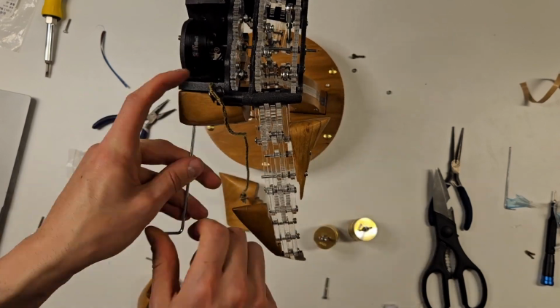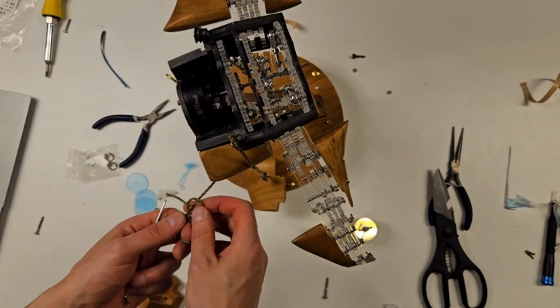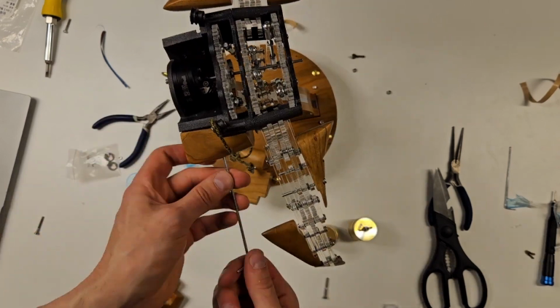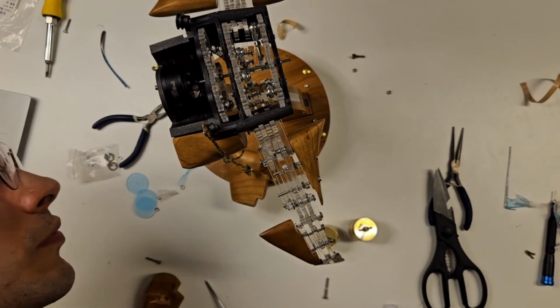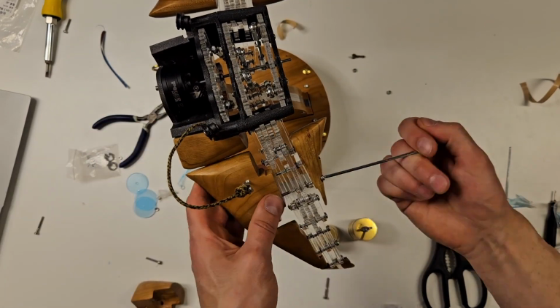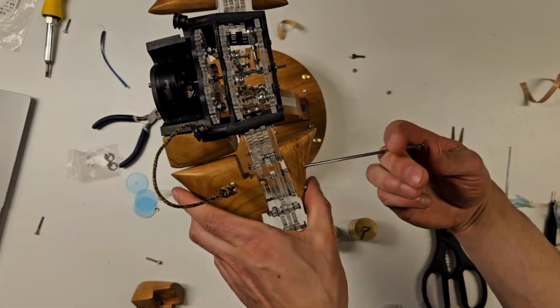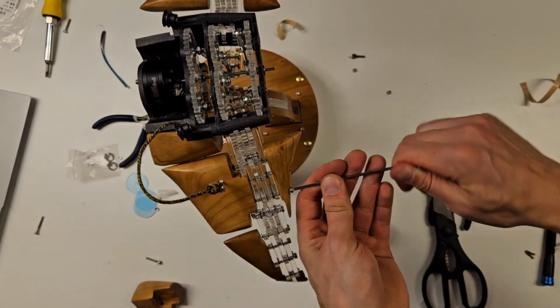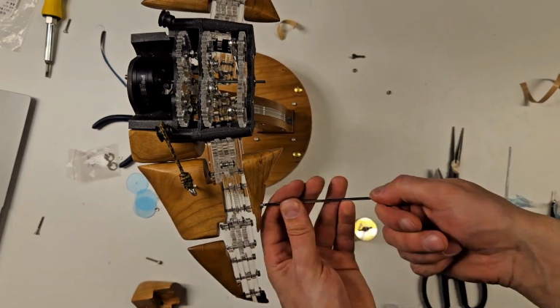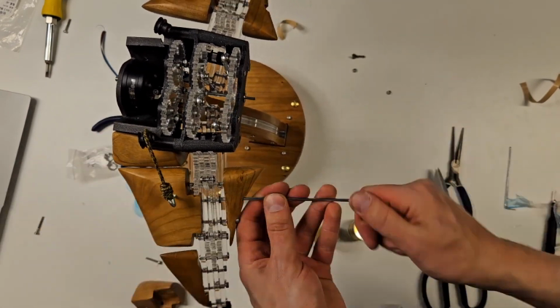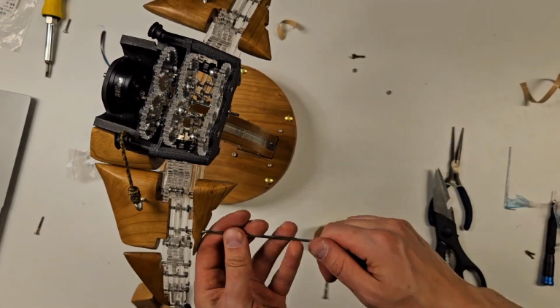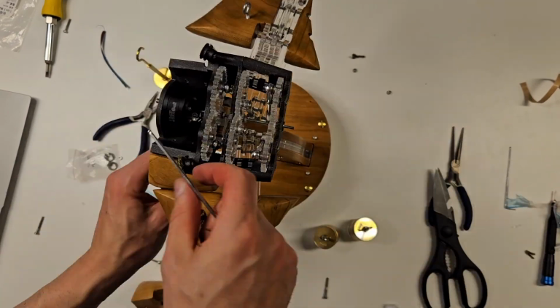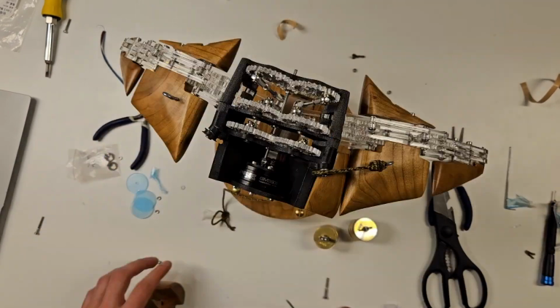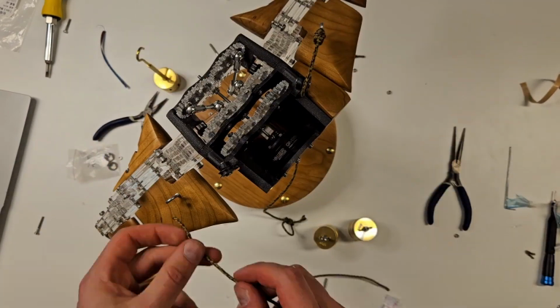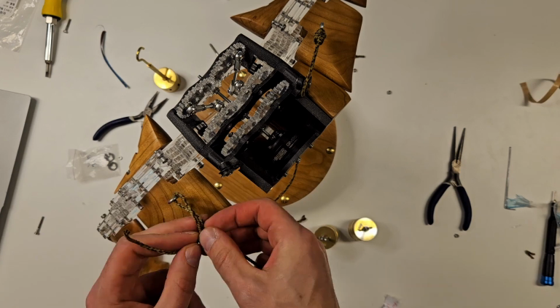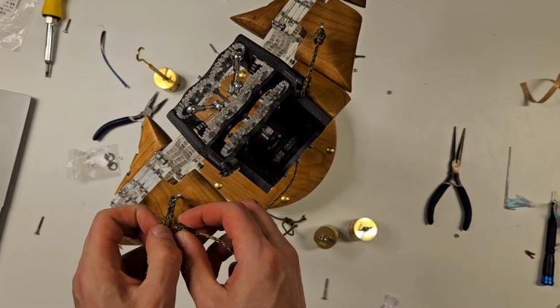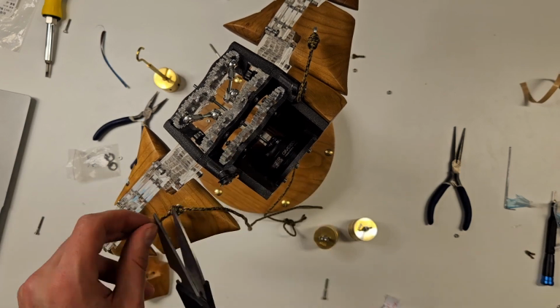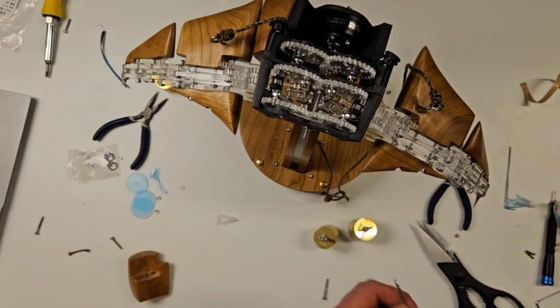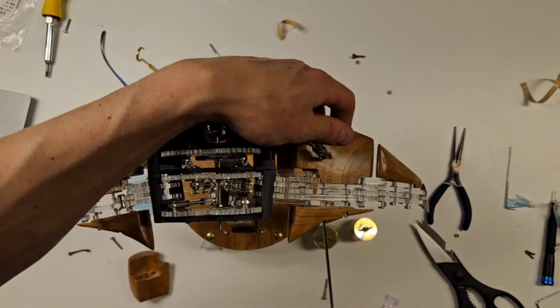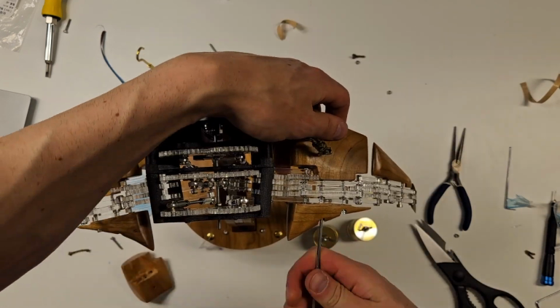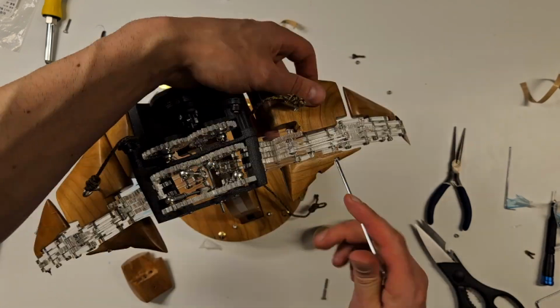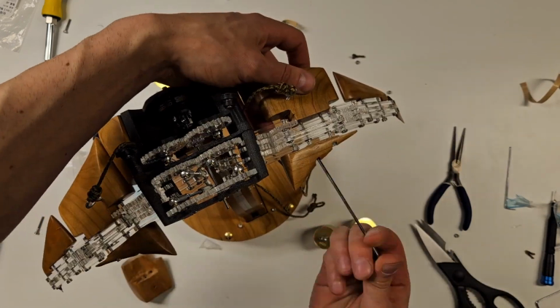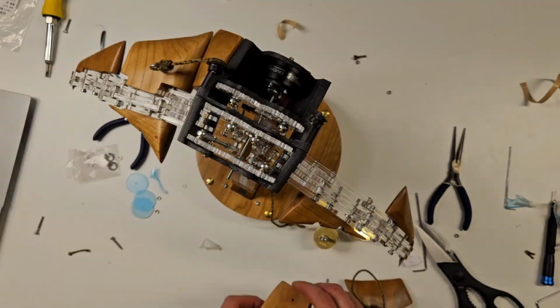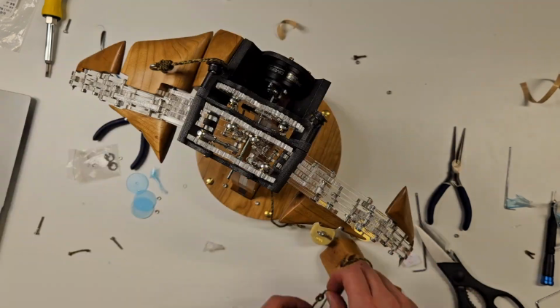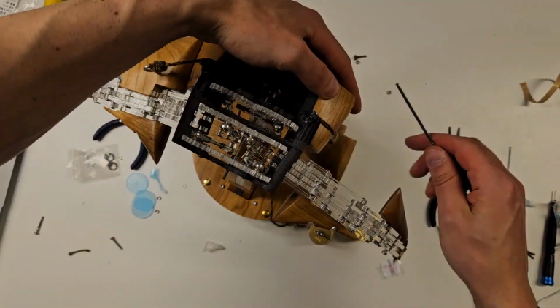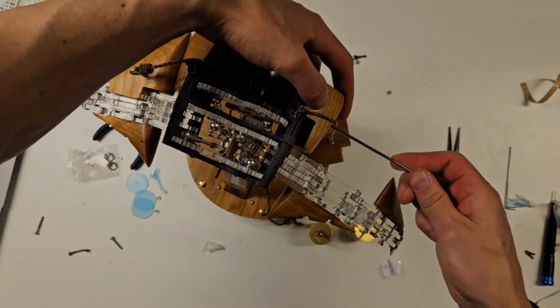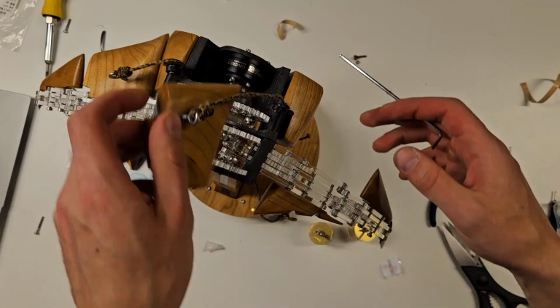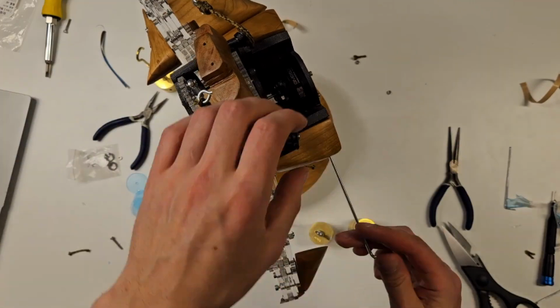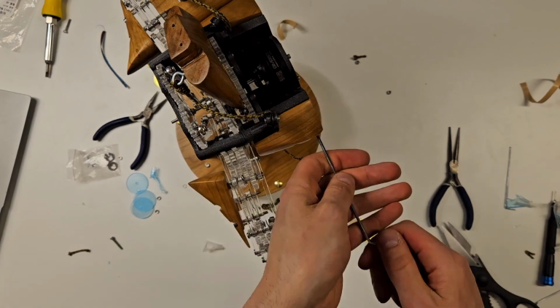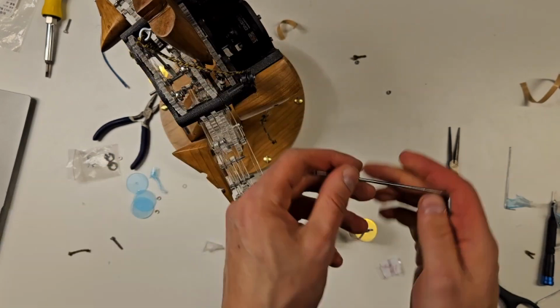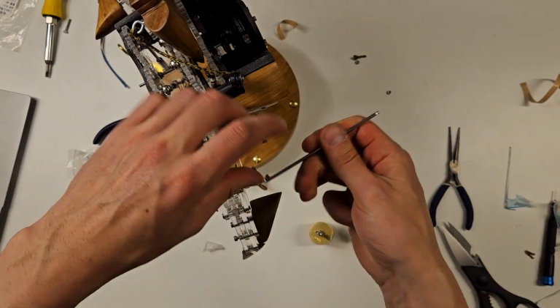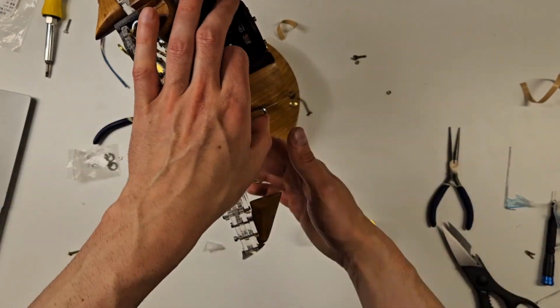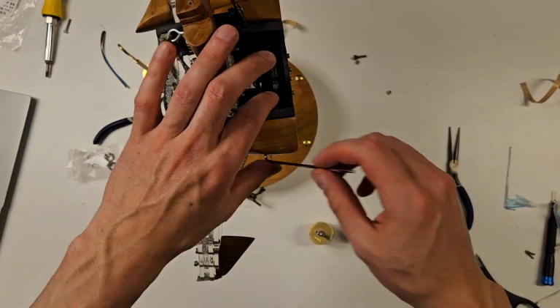I have to admit, the first time I turned it on, it squeaked like a whale going through puberty. Was this the curse of acrylic? But after painstakingly putting grease on every single joint, it was finally silent.